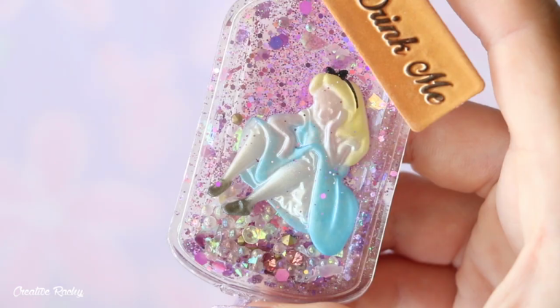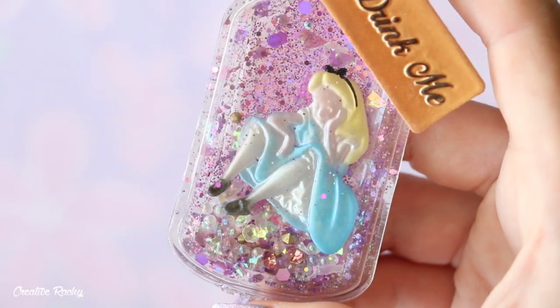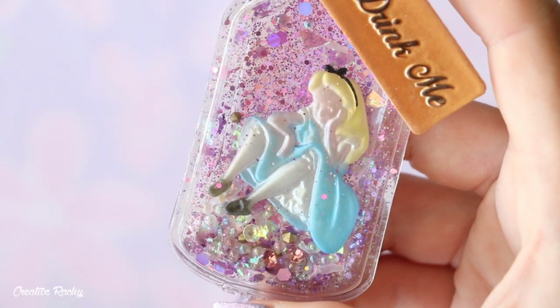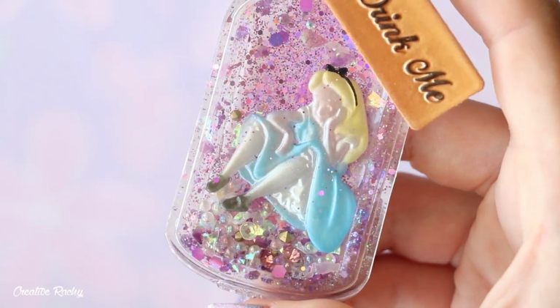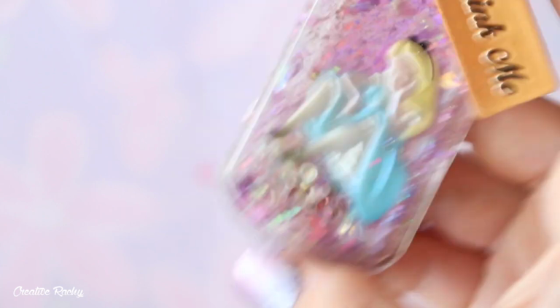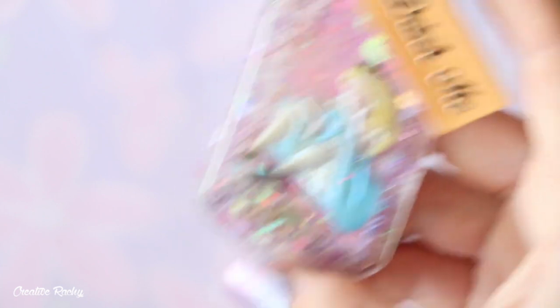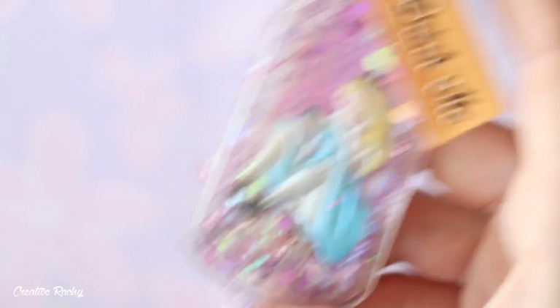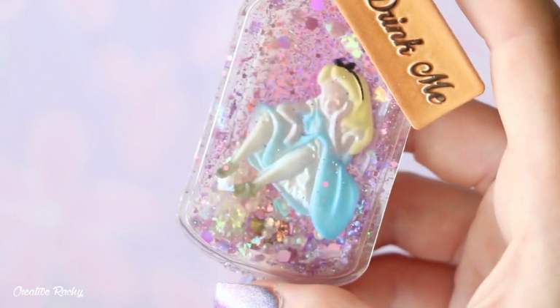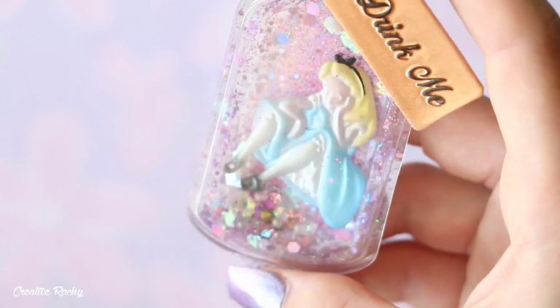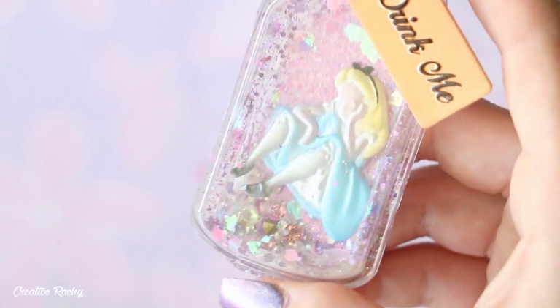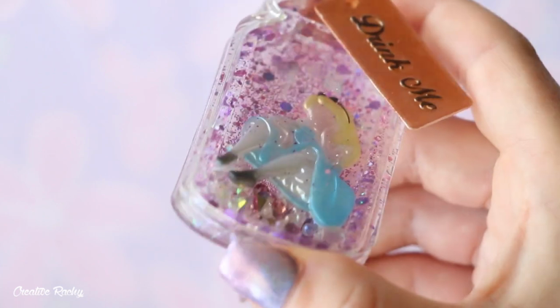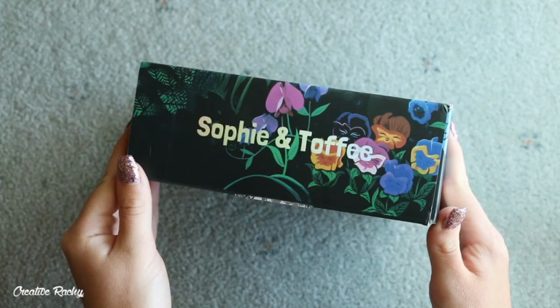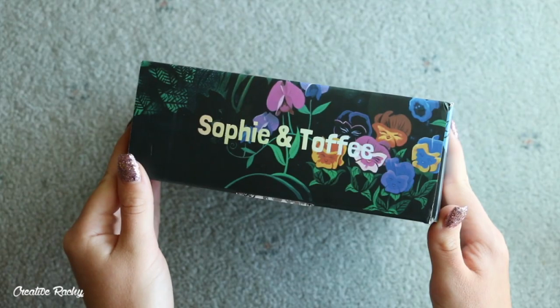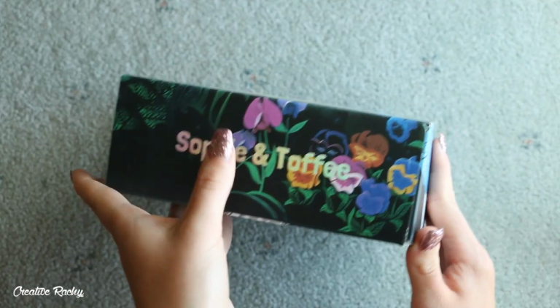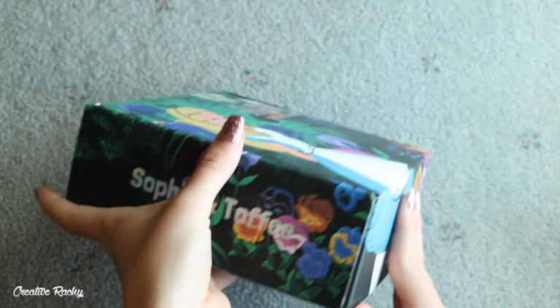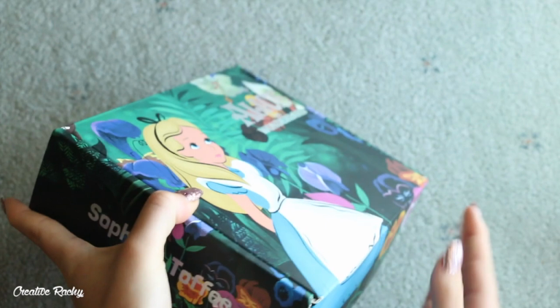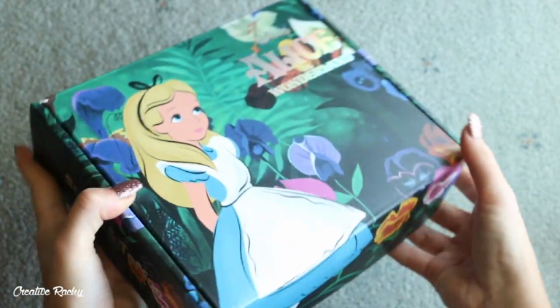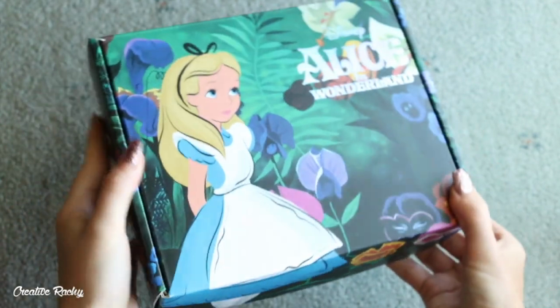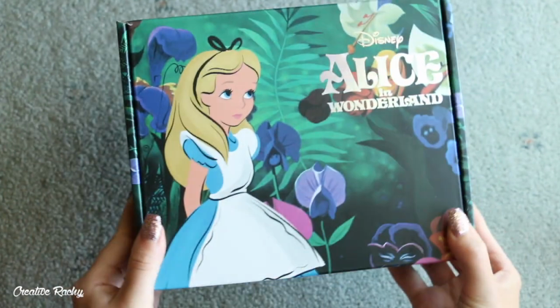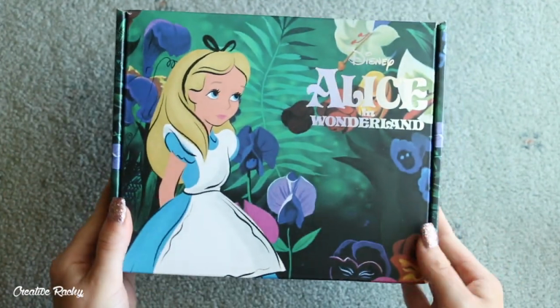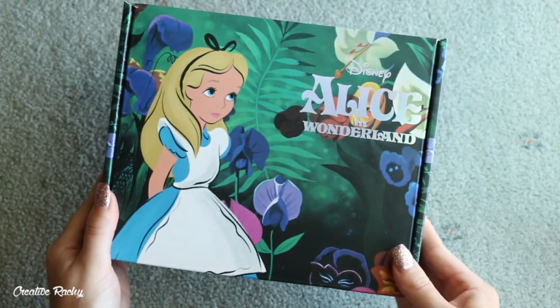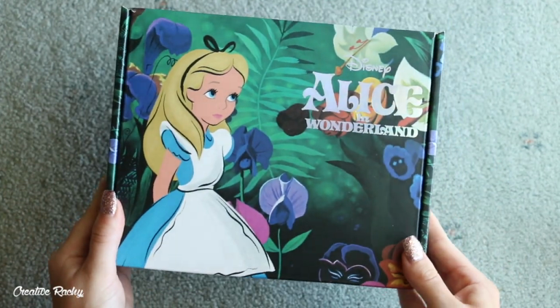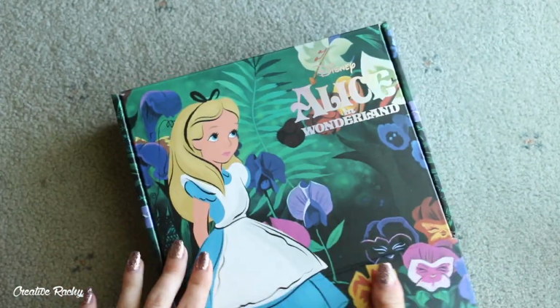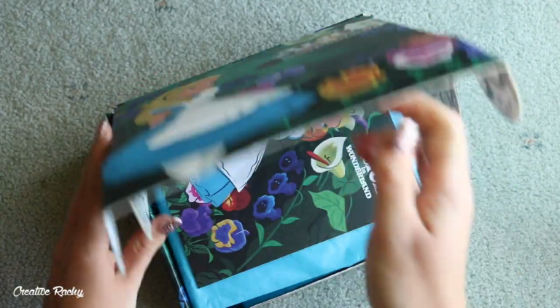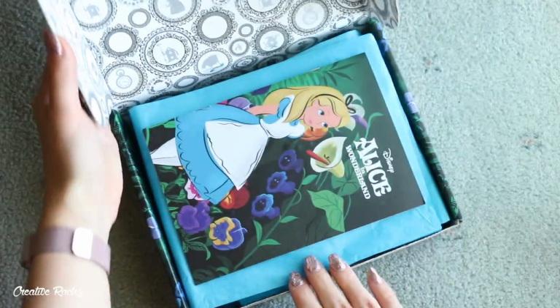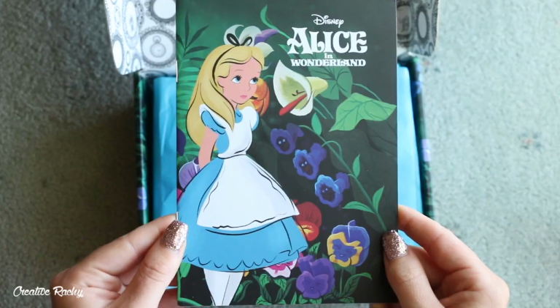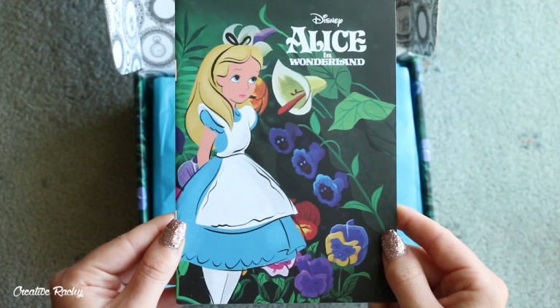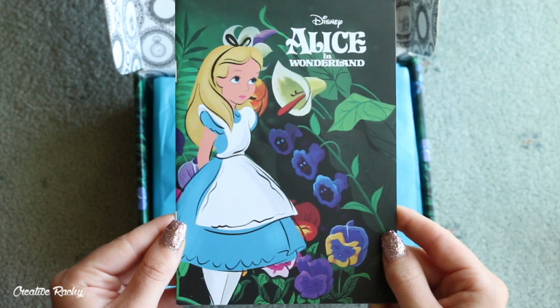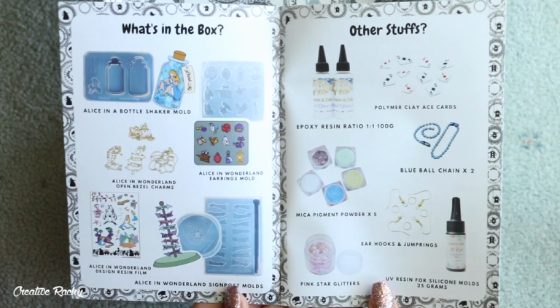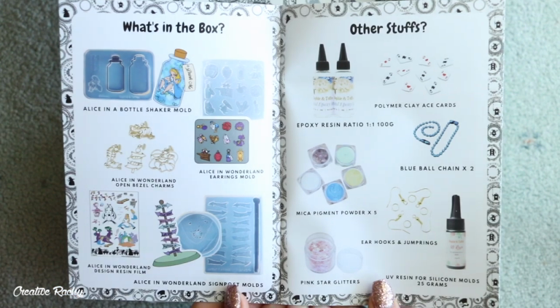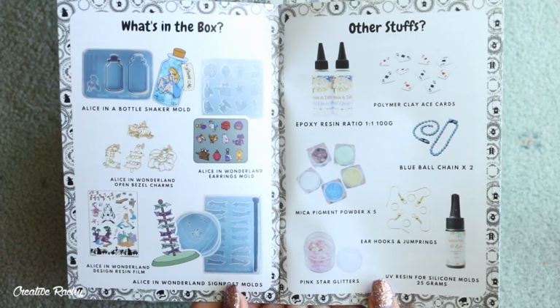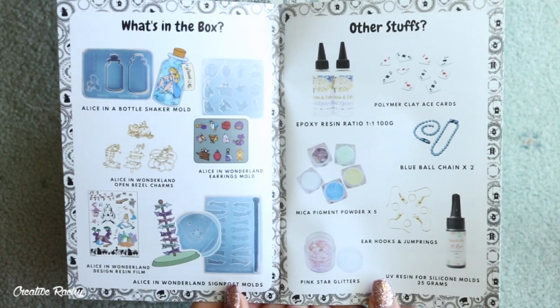Hi everyone, it's Rachel, and in this video I'll be showing you what we received in the recent Sophie and Toffee Disney box, which was themed Alice in Wonderland. I'll also be showing you how to make an Alice in a bottle shaker using the craft supplies included.